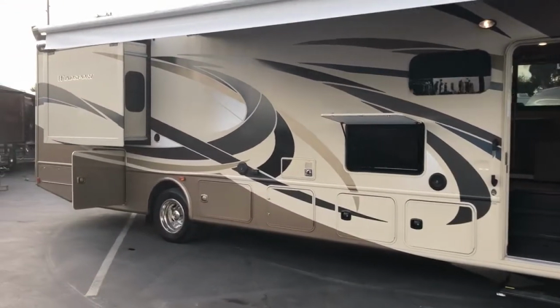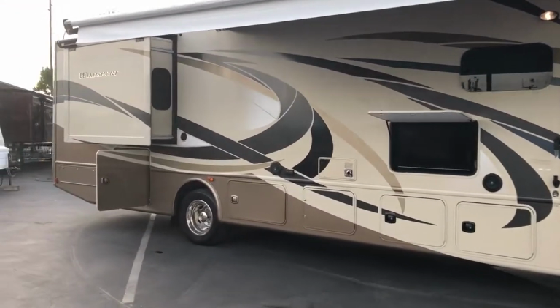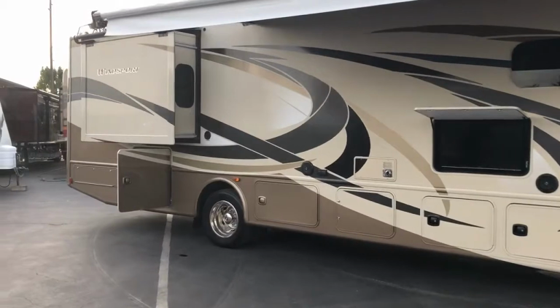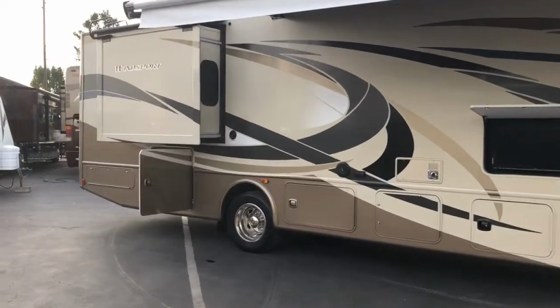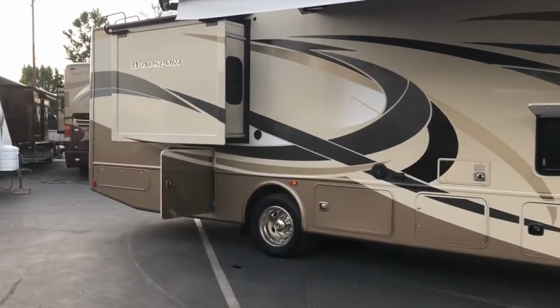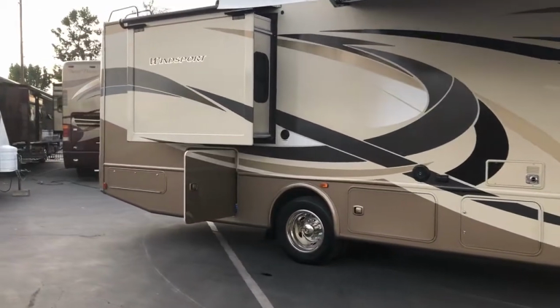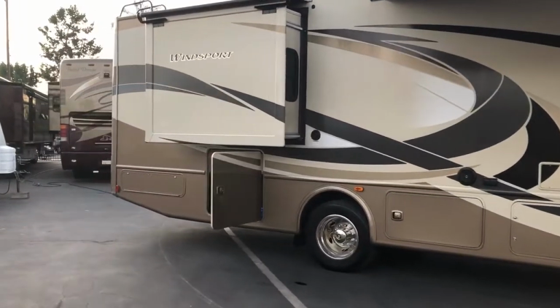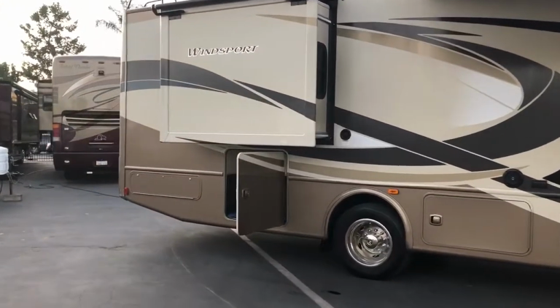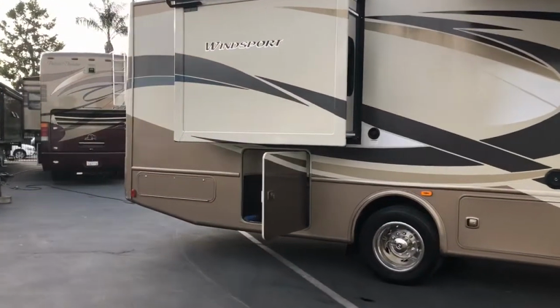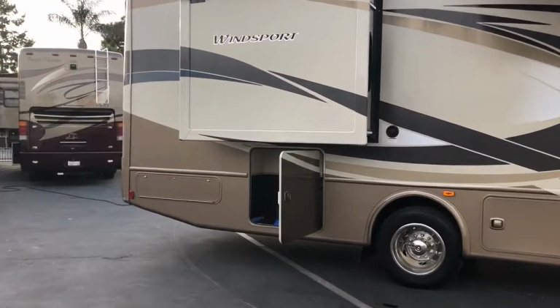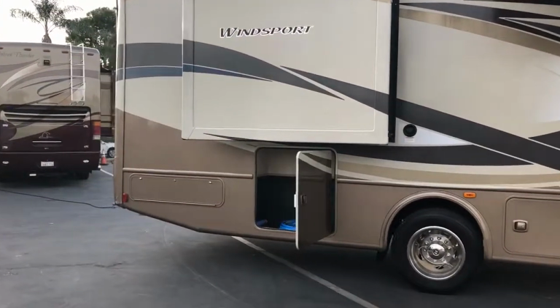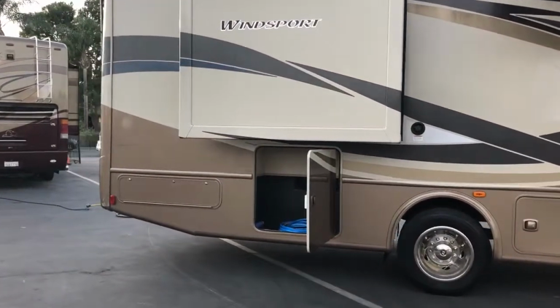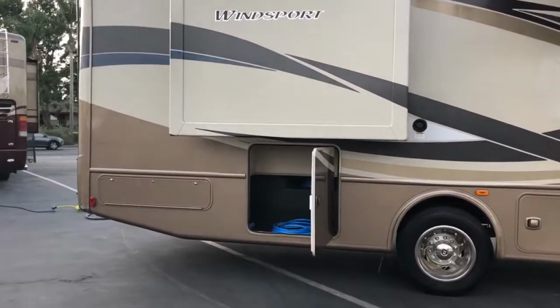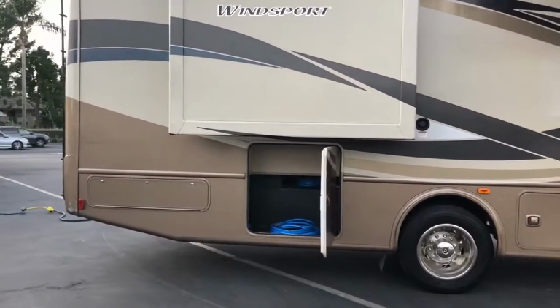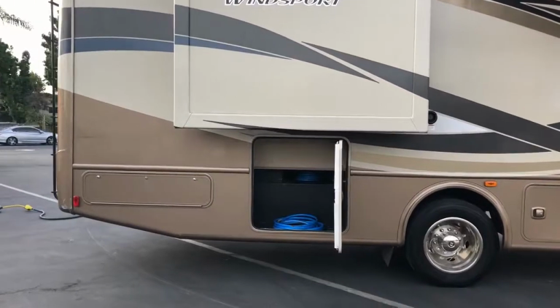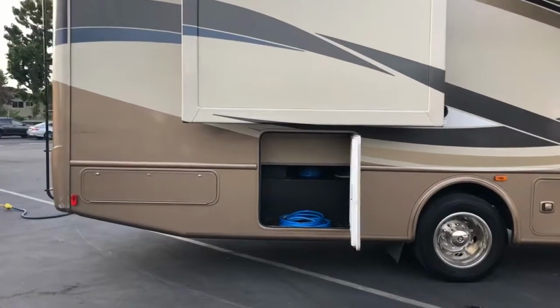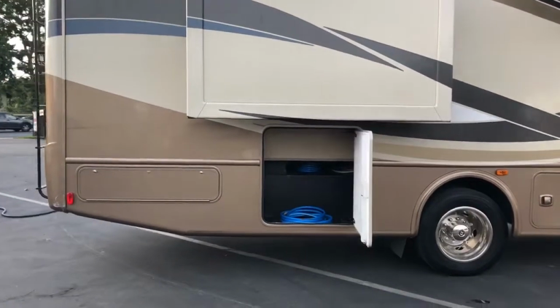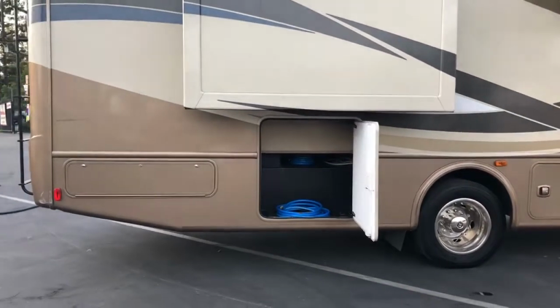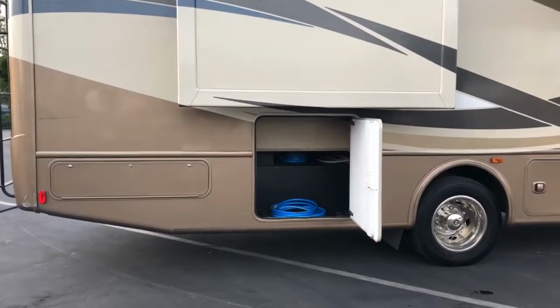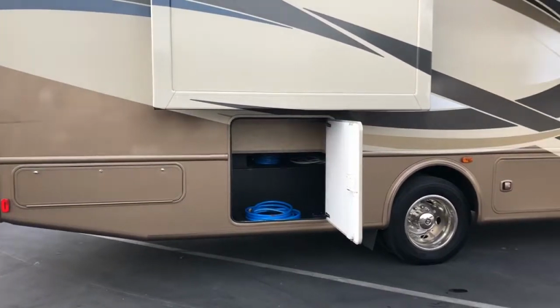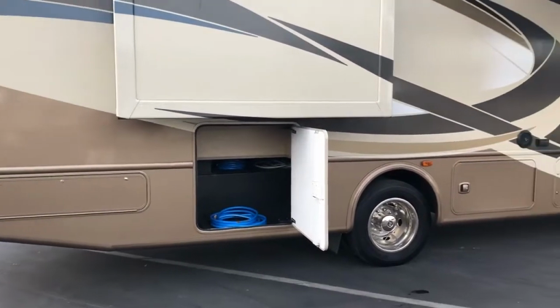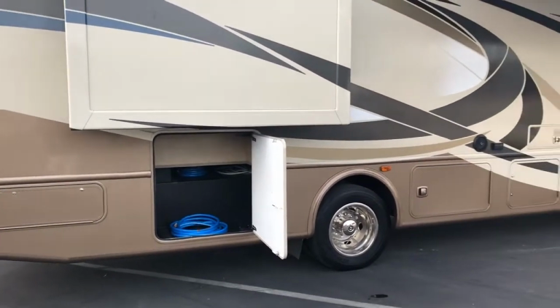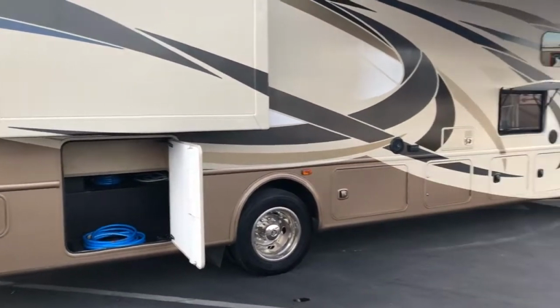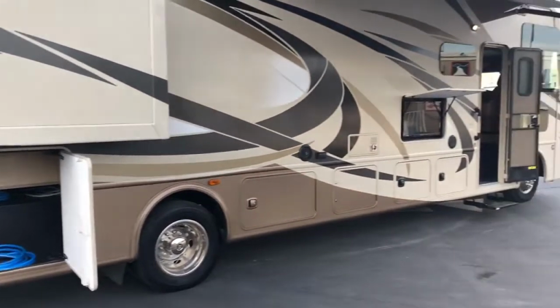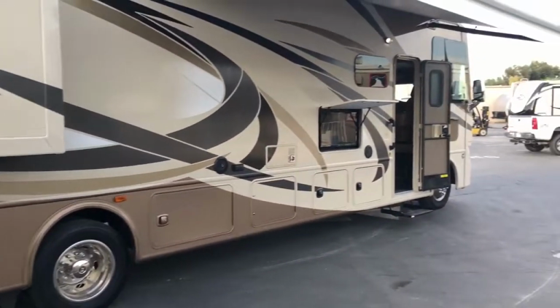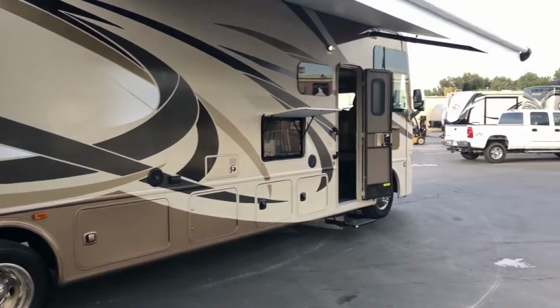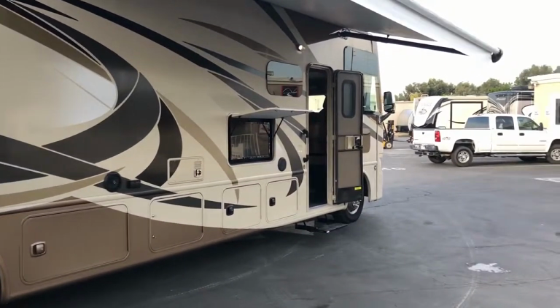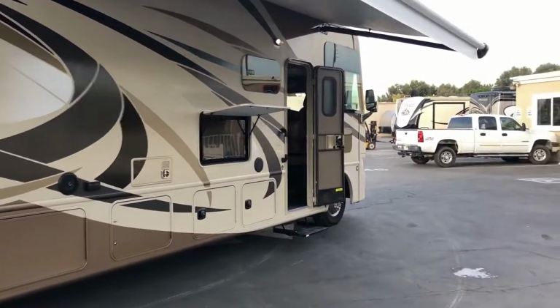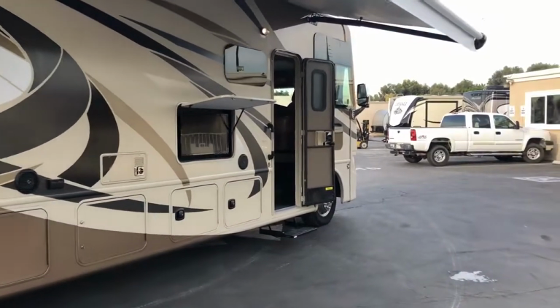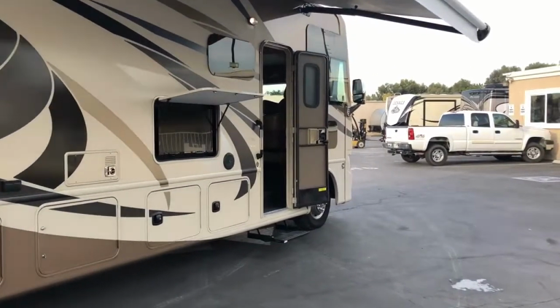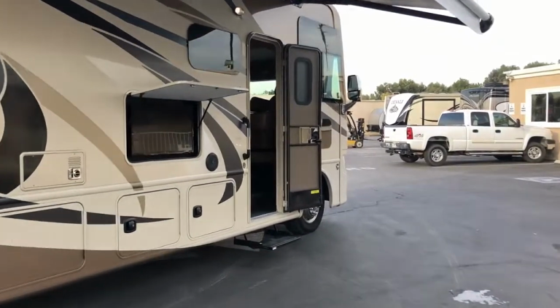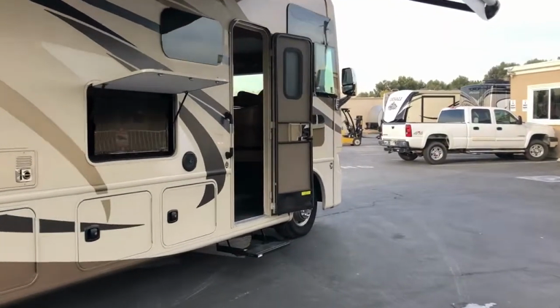Not only does it have the storage bin underneath, you do have a pass-through at the back end of the coach. So if you've got a big ladder or a table, stuff like that, there's an automatic awning. Let's take you inside and get an idea of what this actually looks like.